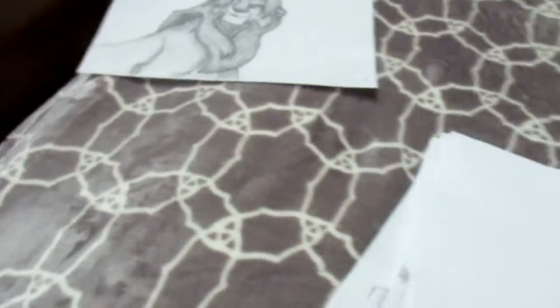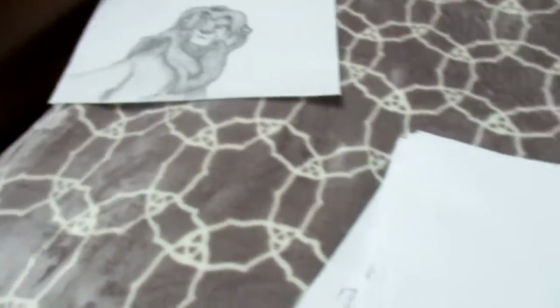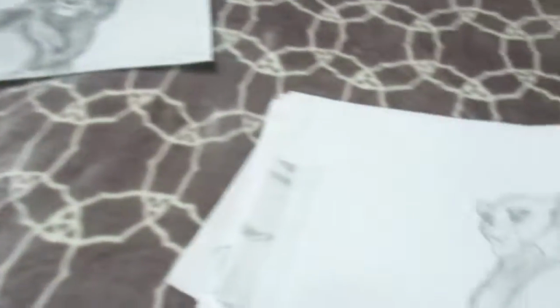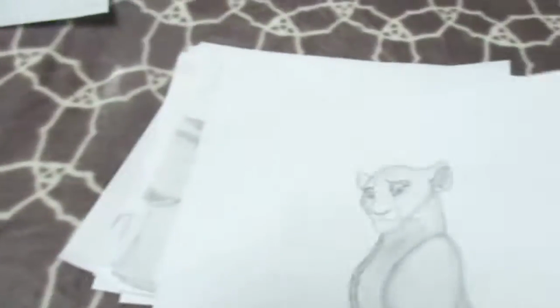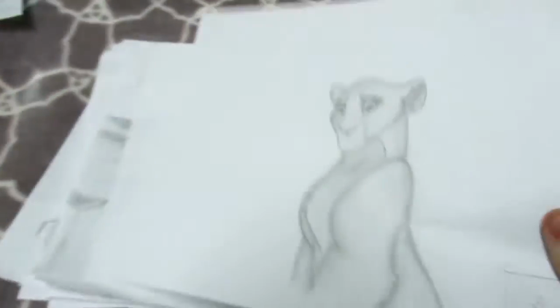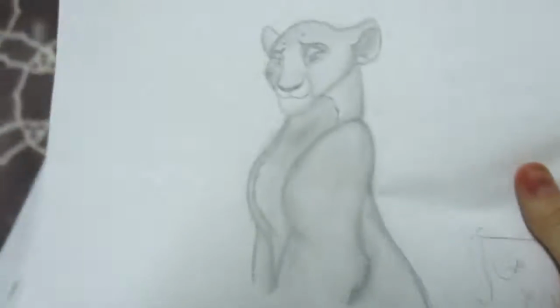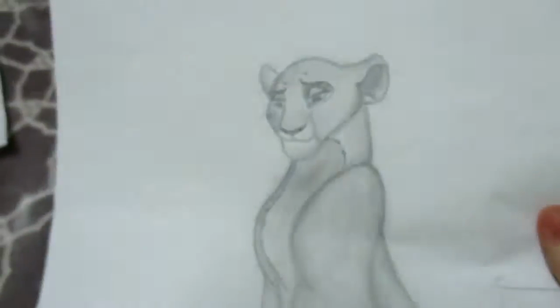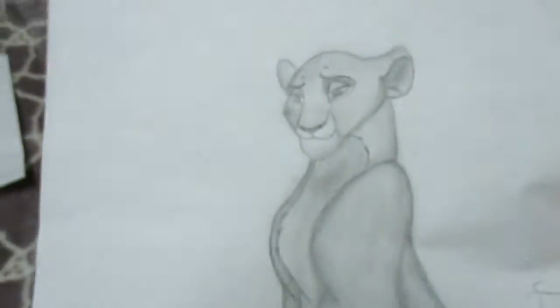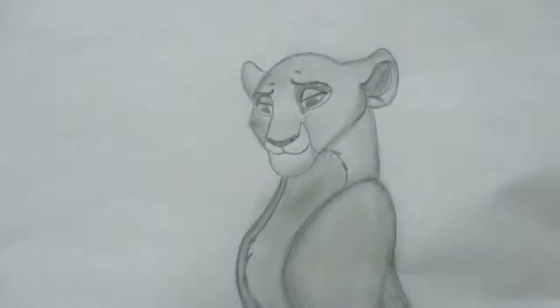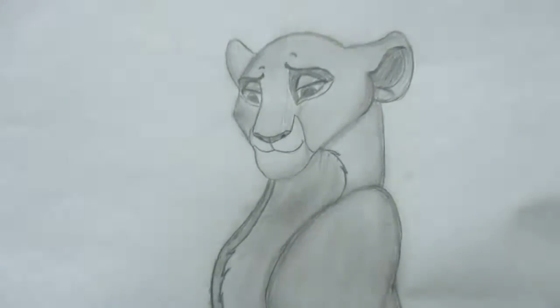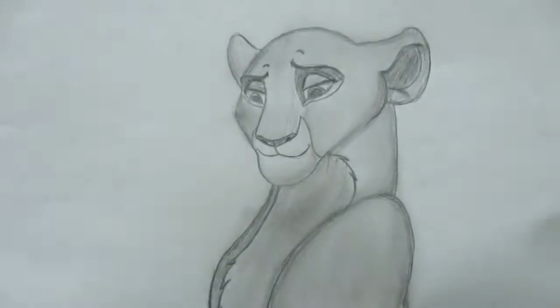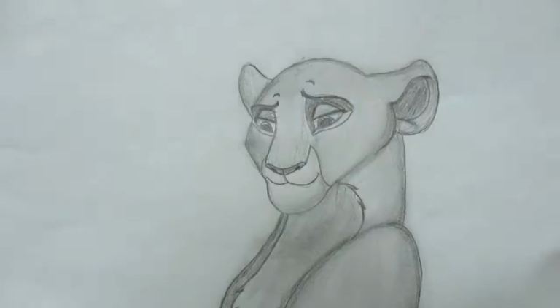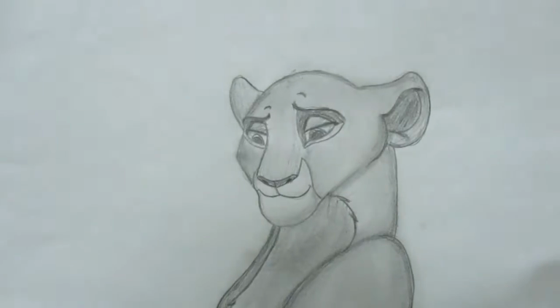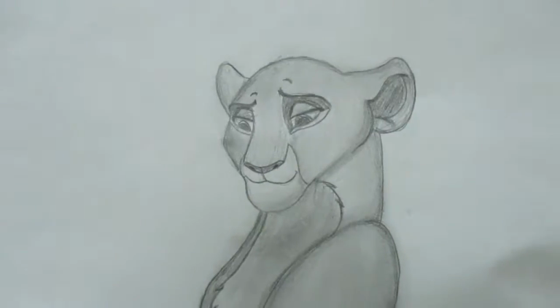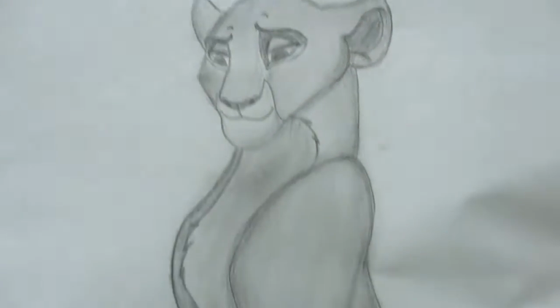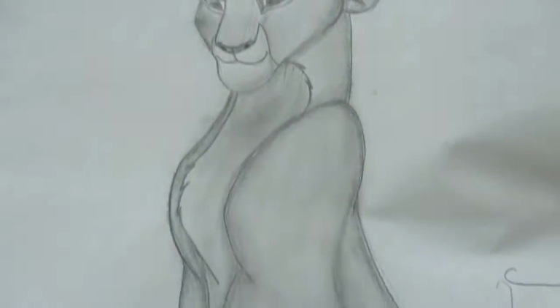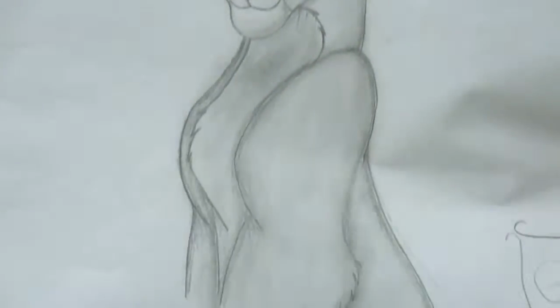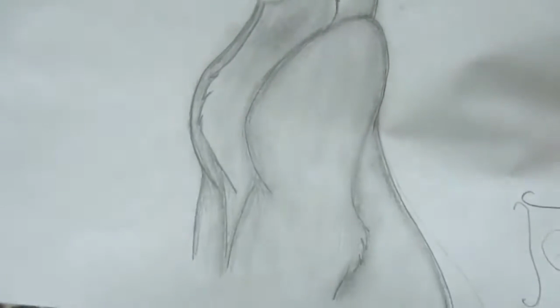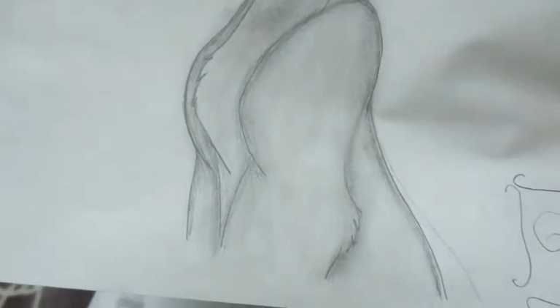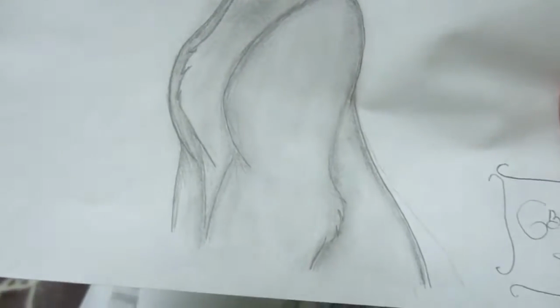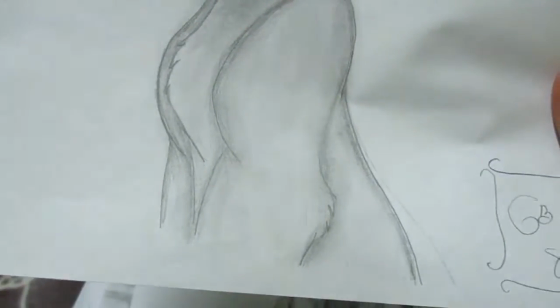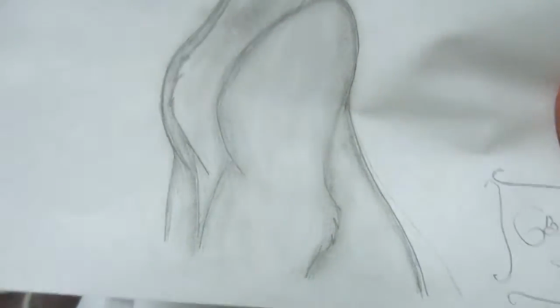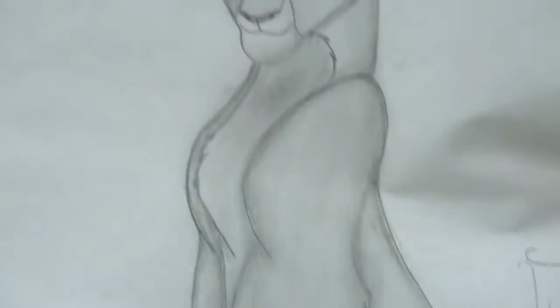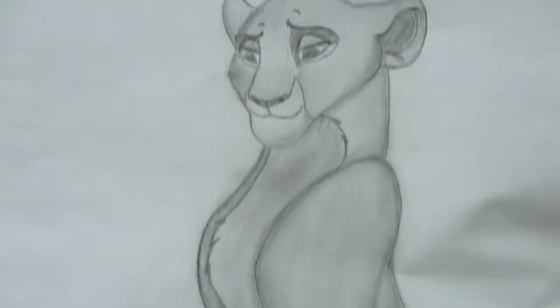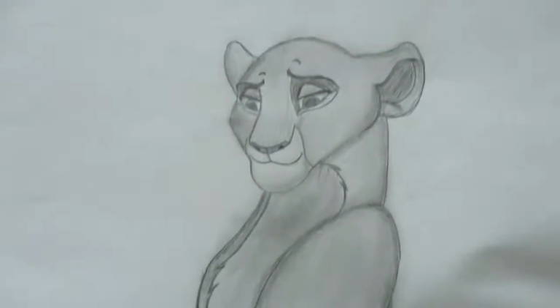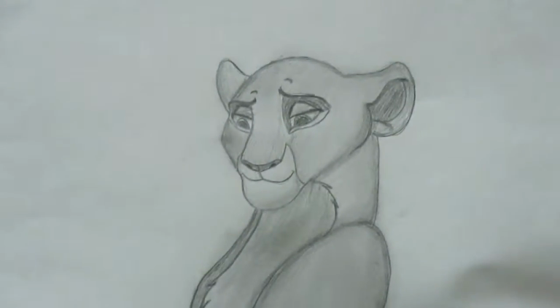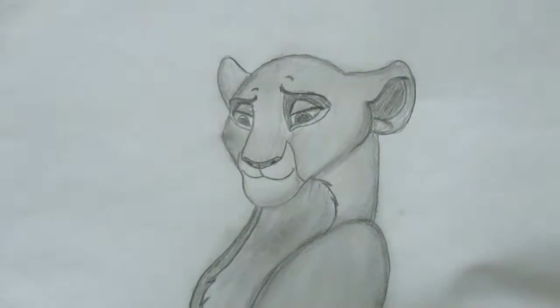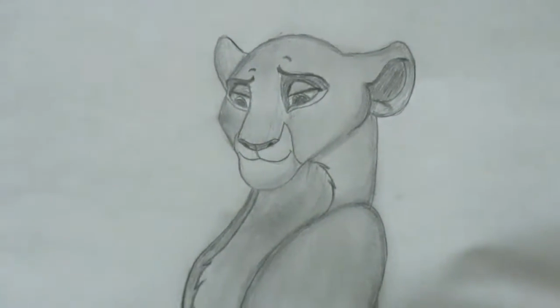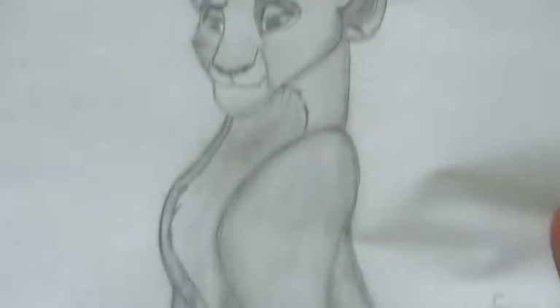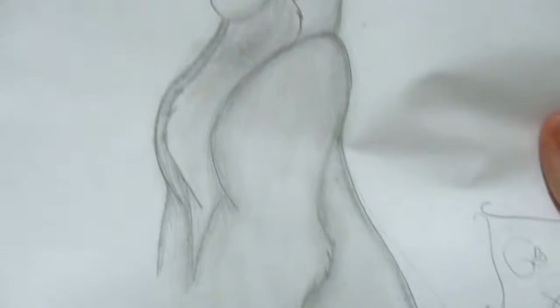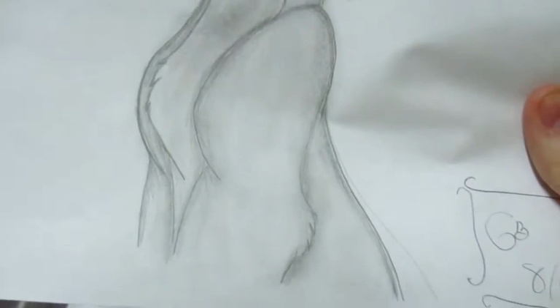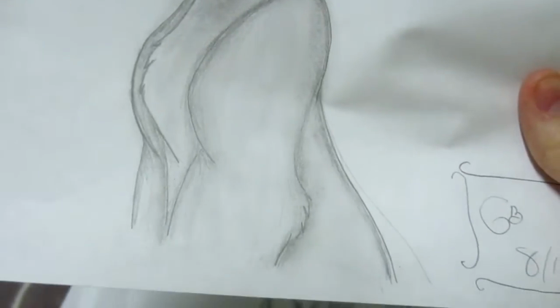Same thing here. This is Simba — the gender-bent Simba, the female design of him. I think it turned out pretty good too.